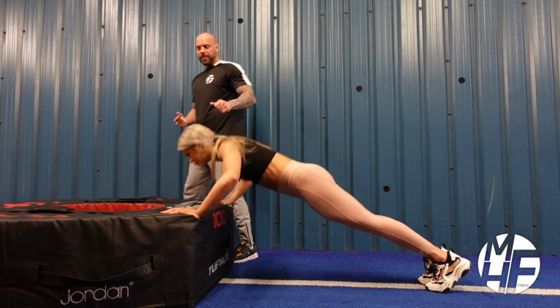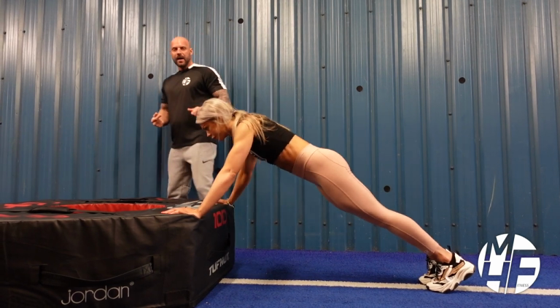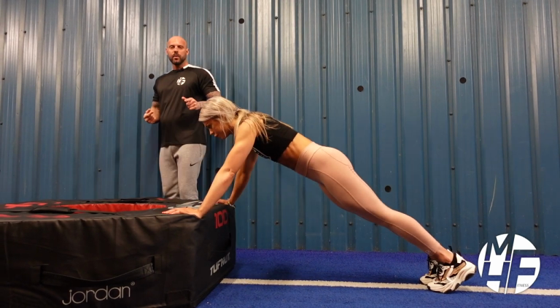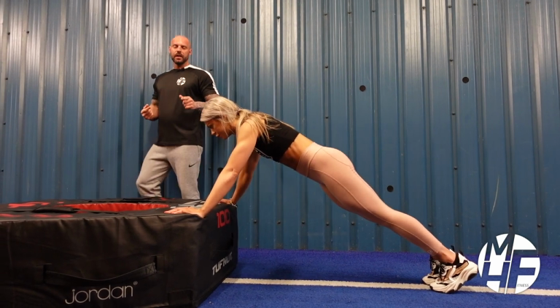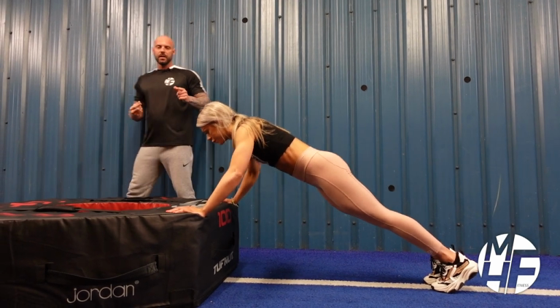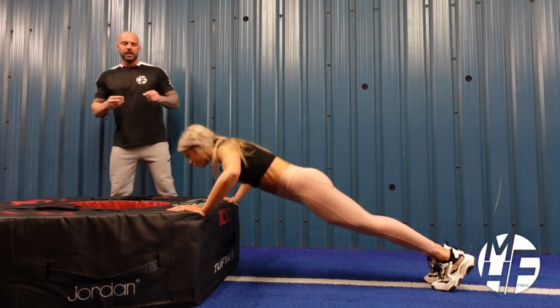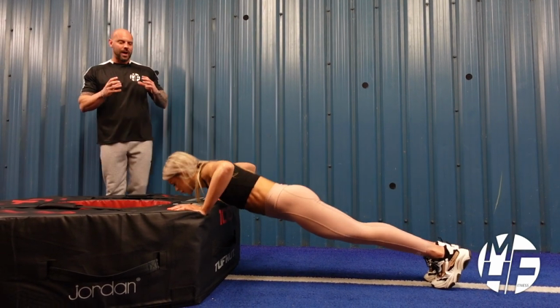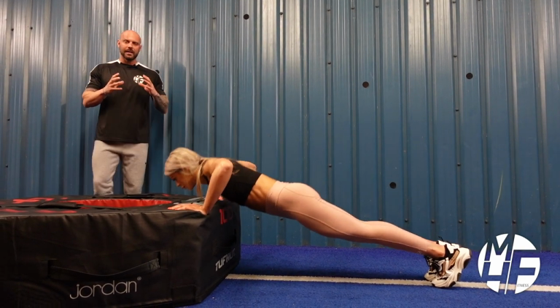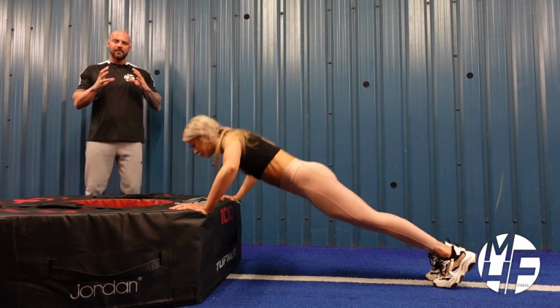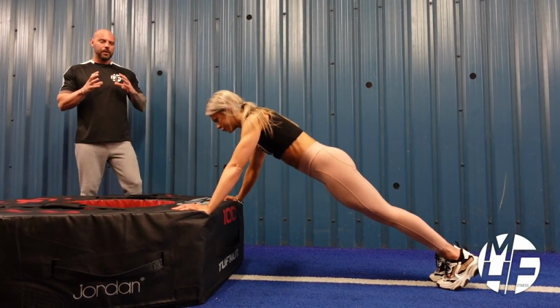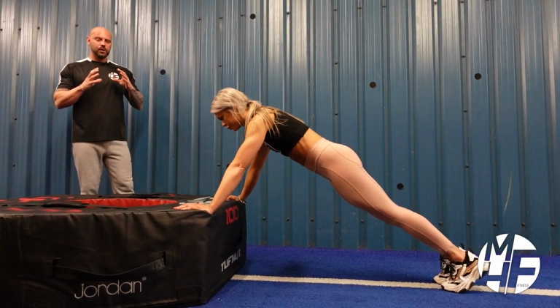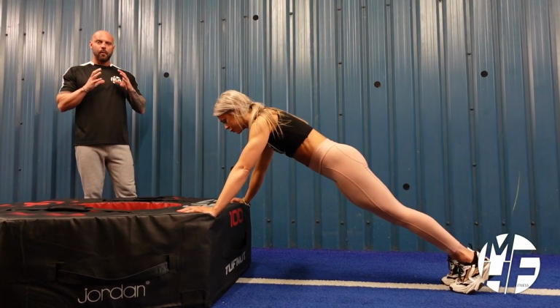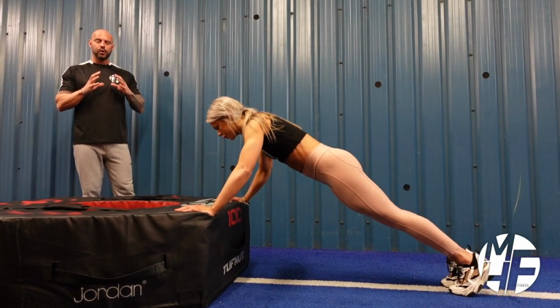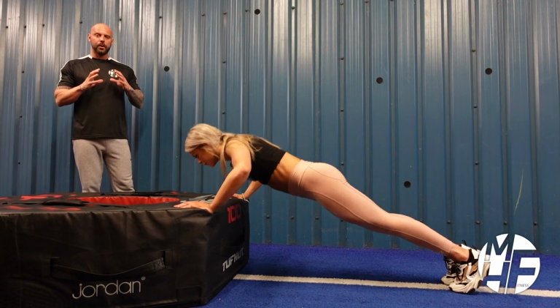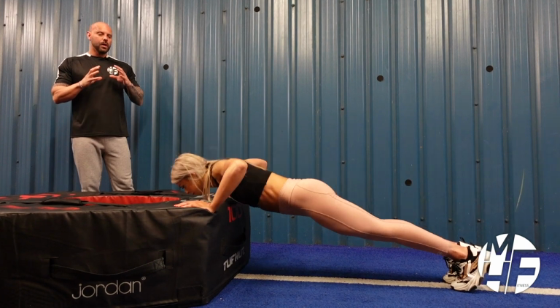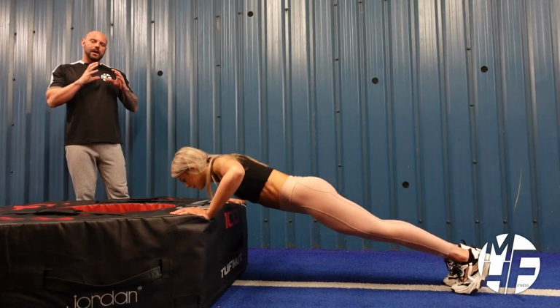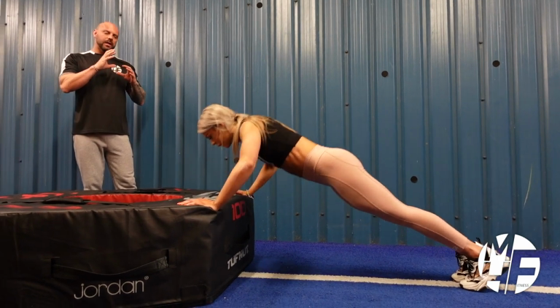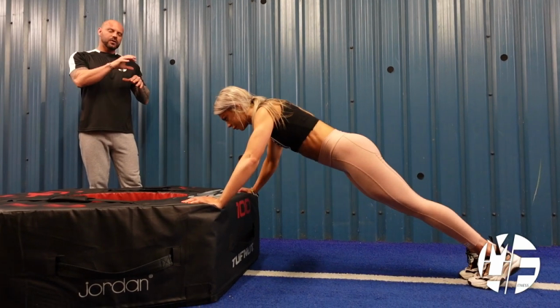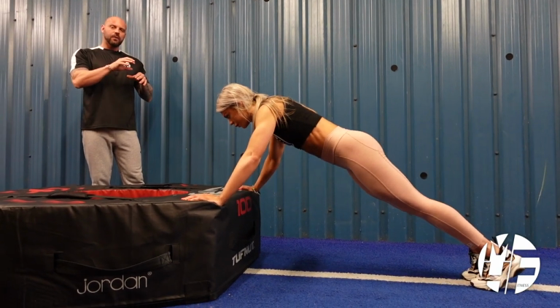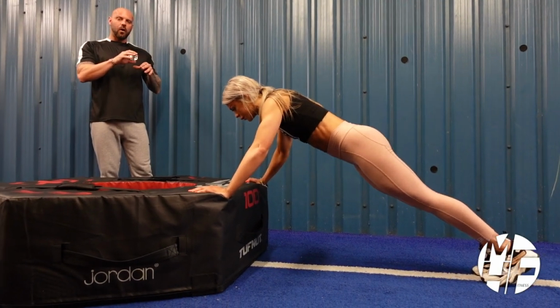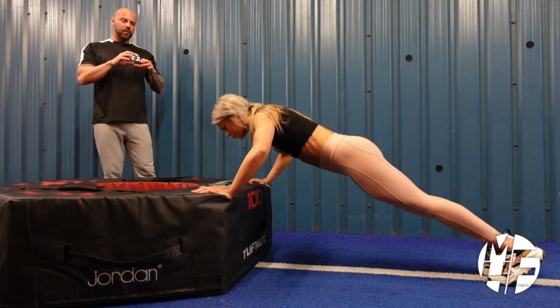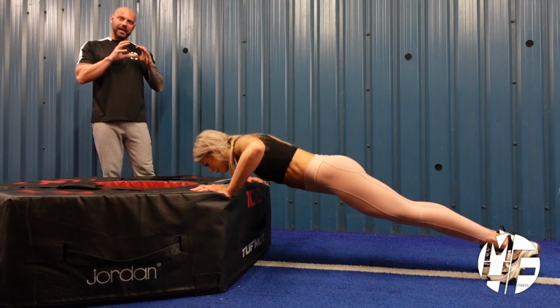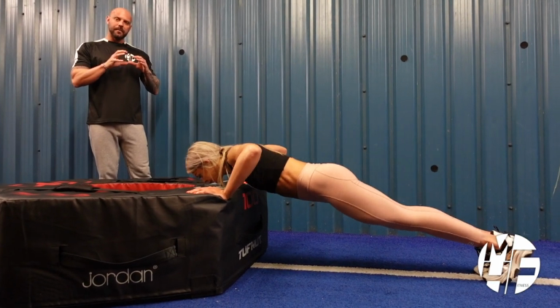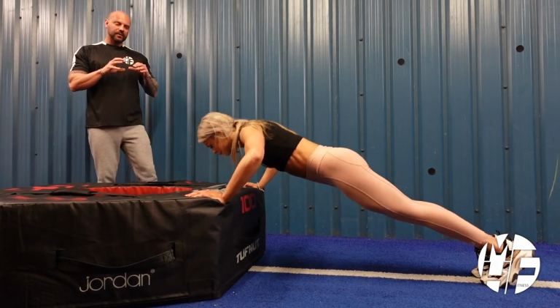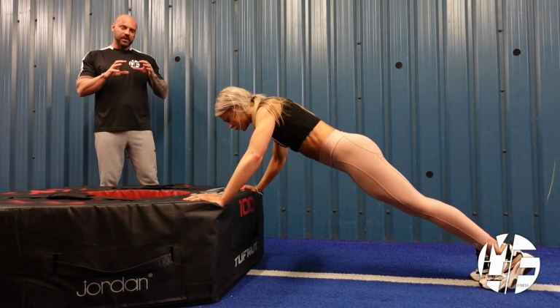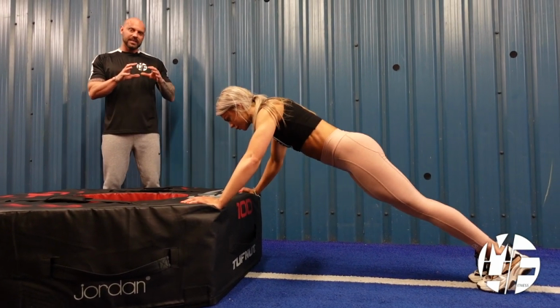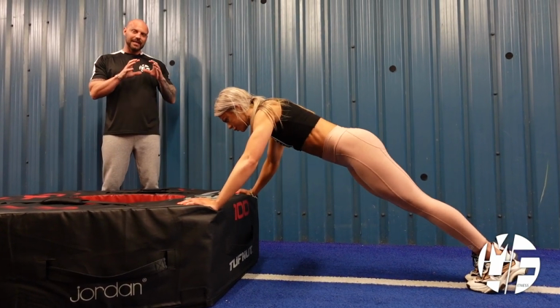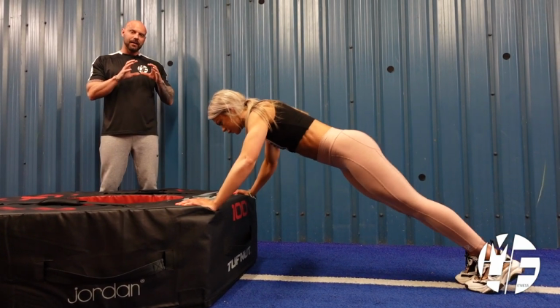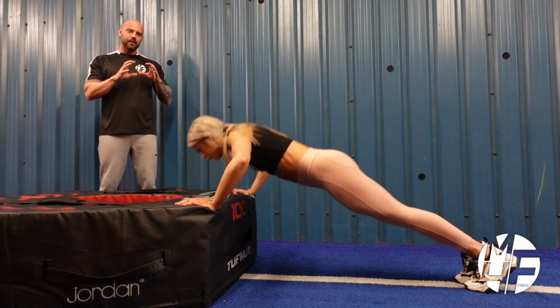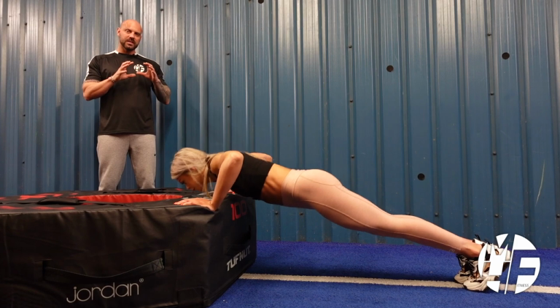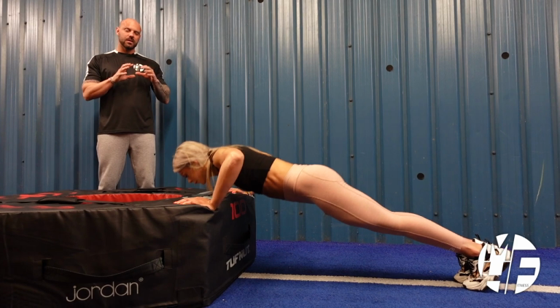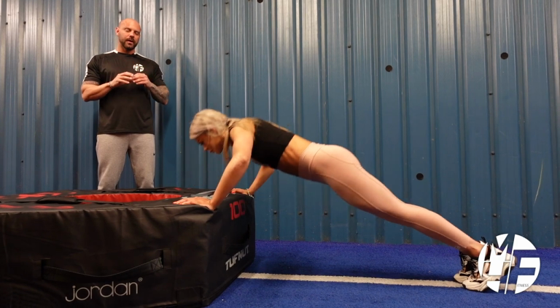That is a way that you can try and develop your push-up. Now if she were on the floor it would be a little bit more difficult — this variation takes a little bit of resistance off for you.